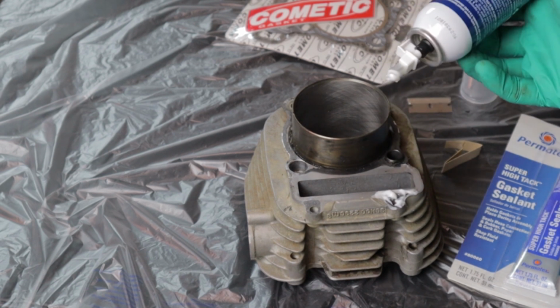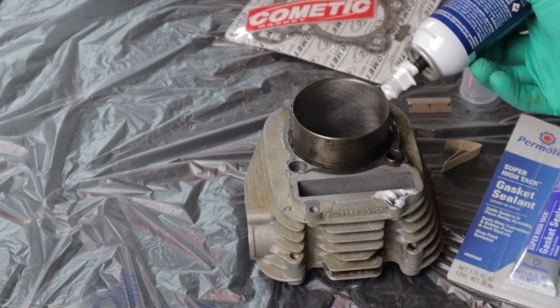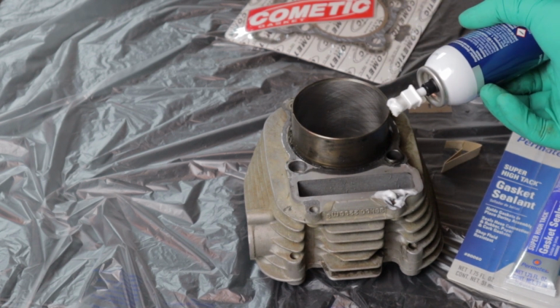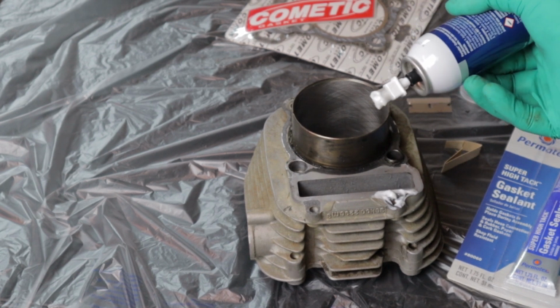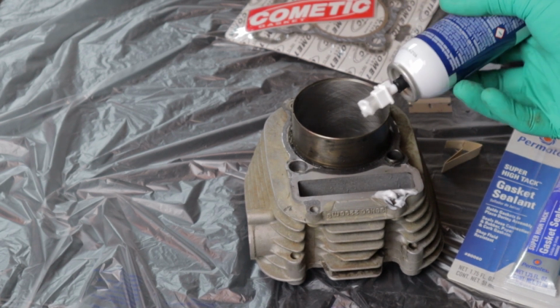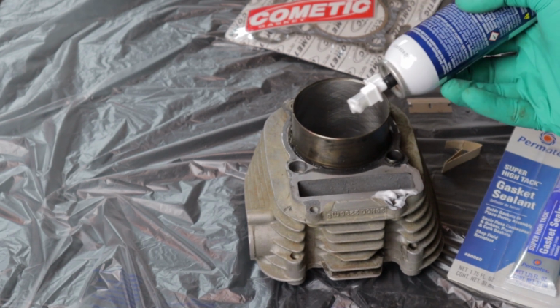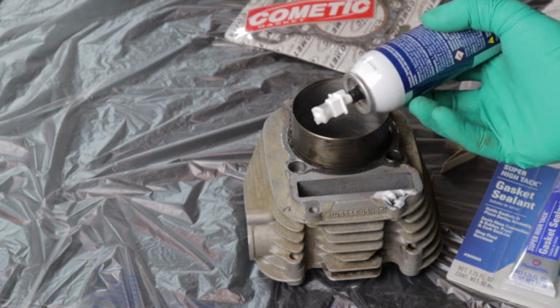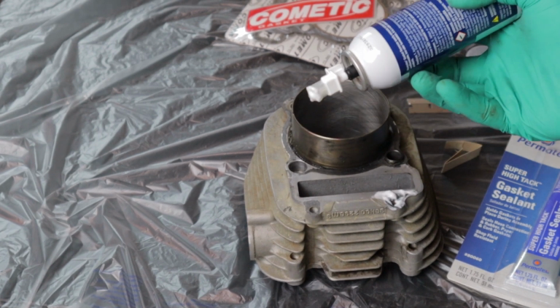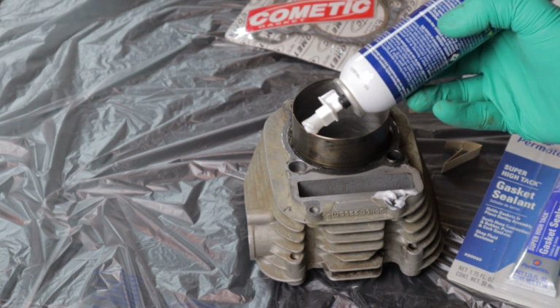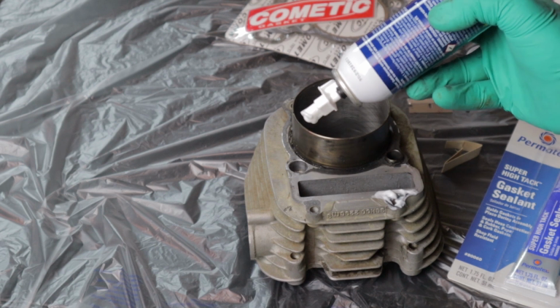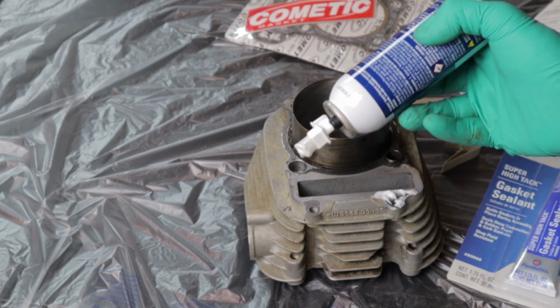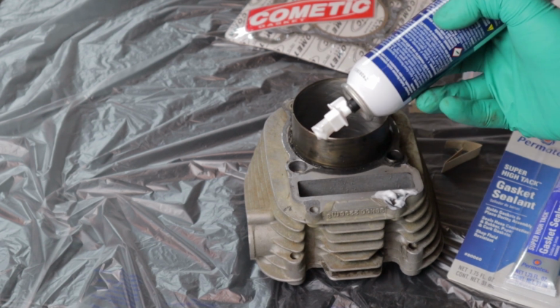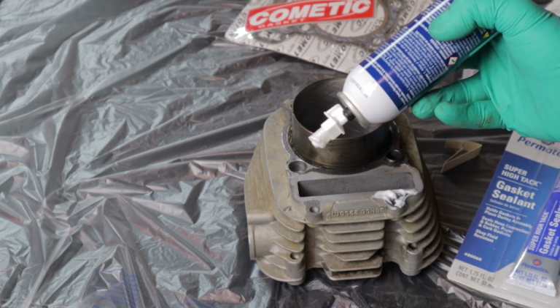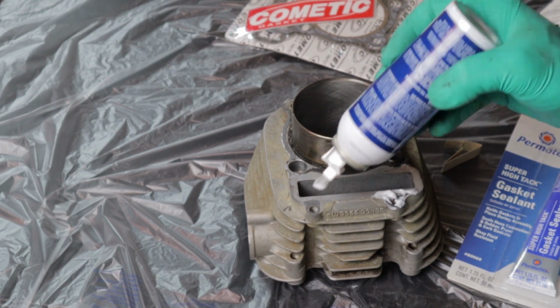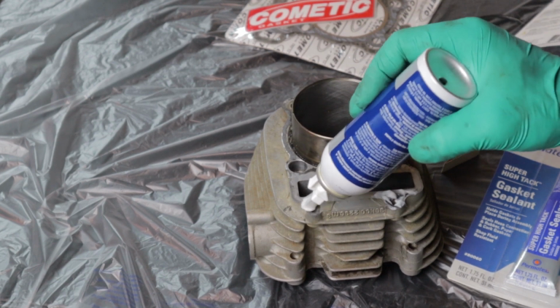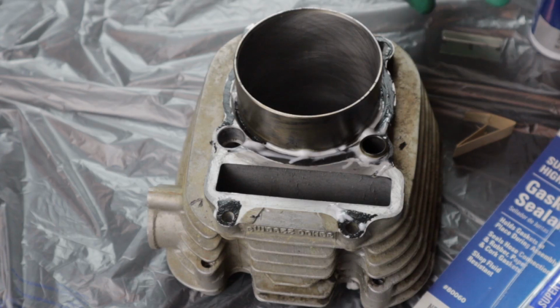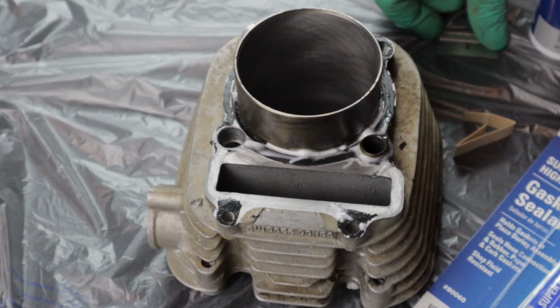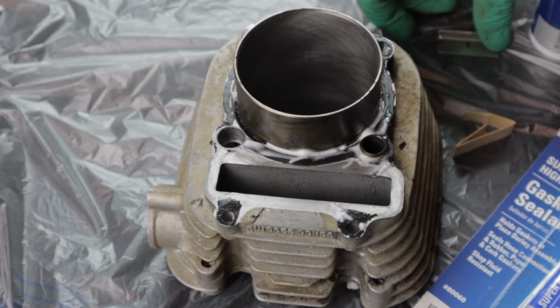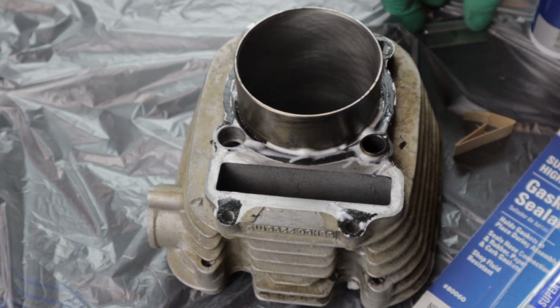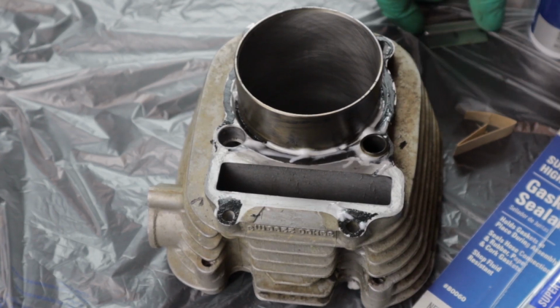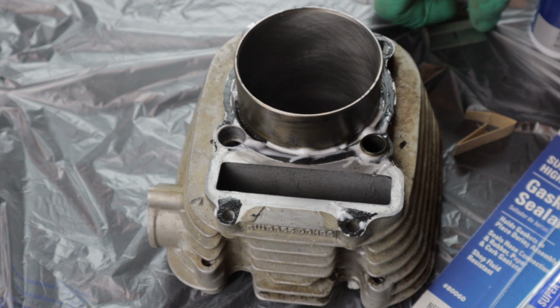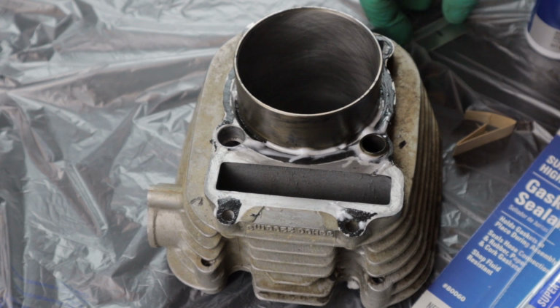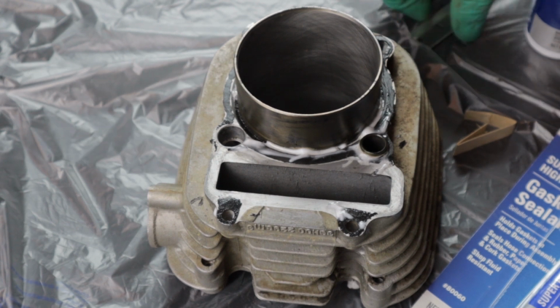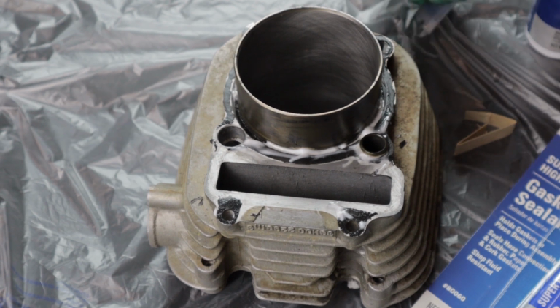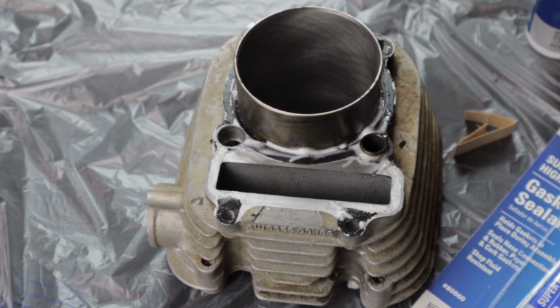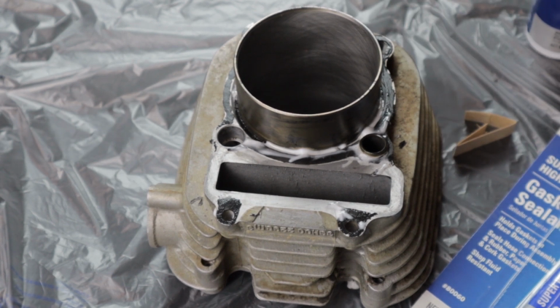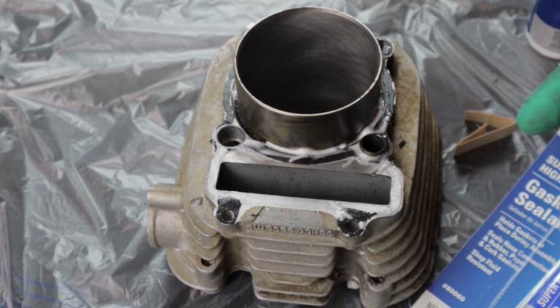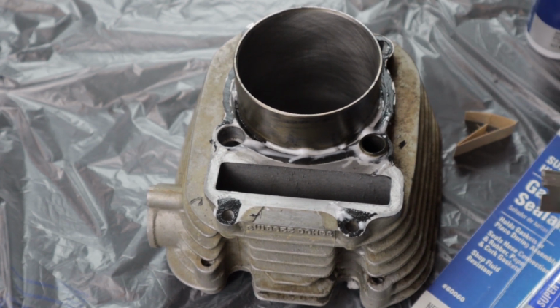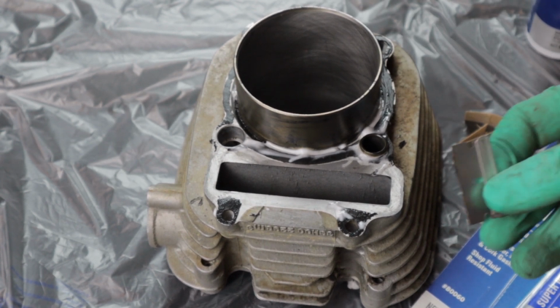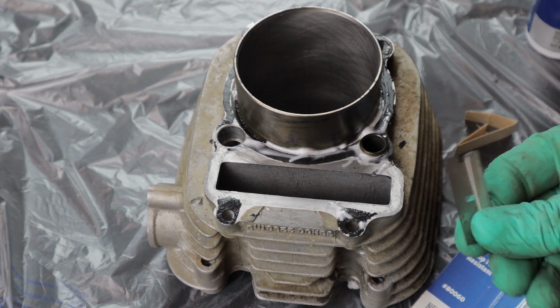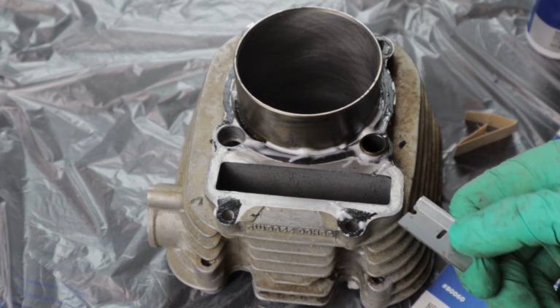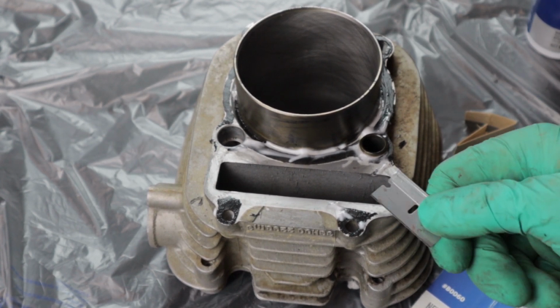I'm assuming, like anything, a little bit of this stuff goes a long ways, and it was $12, so I like to conserve as much as possible. The gasket remover sat for a long time because I forgot all about it while I was doing something else. Let's see how our science project turned out.